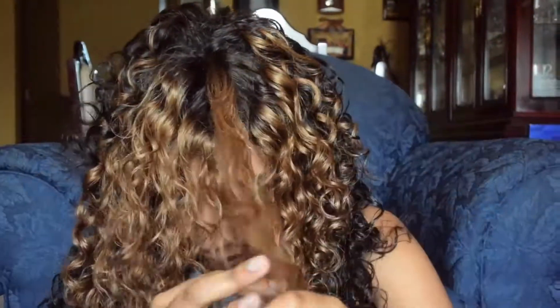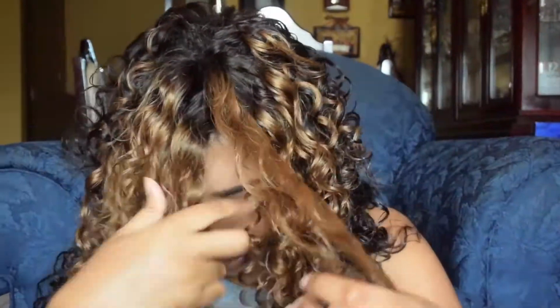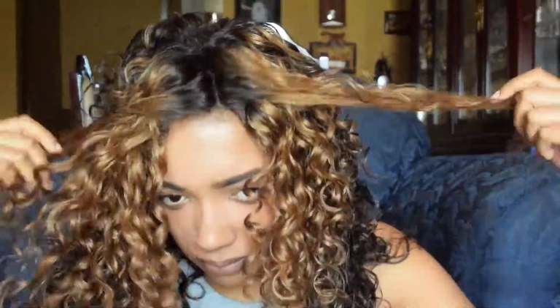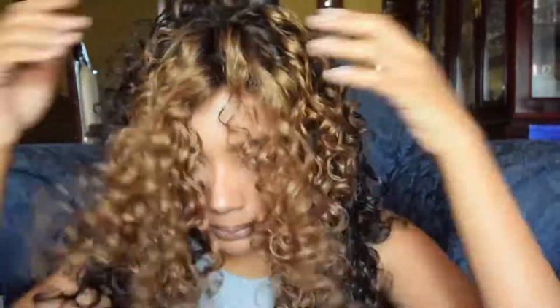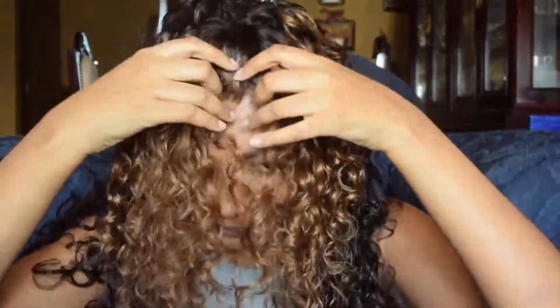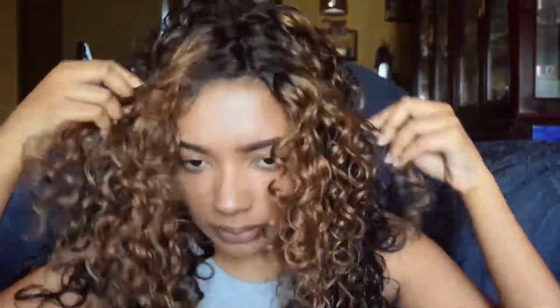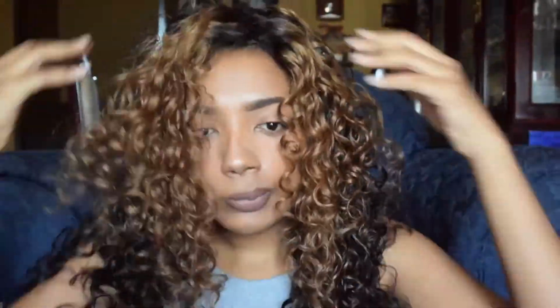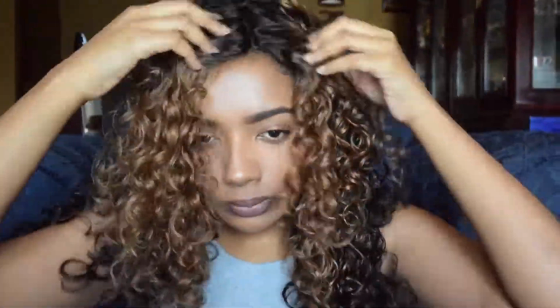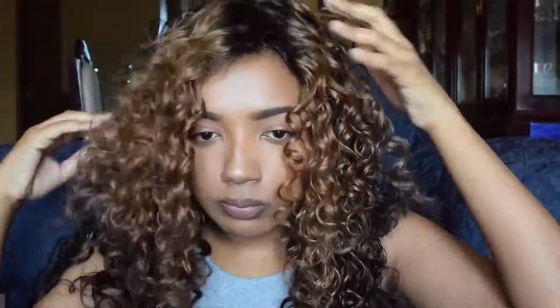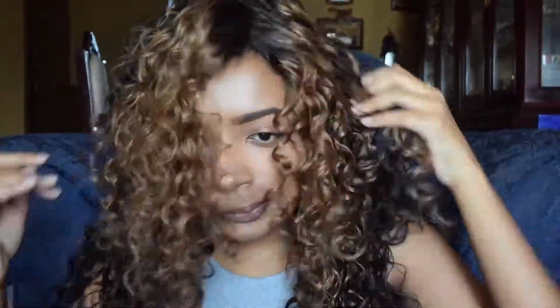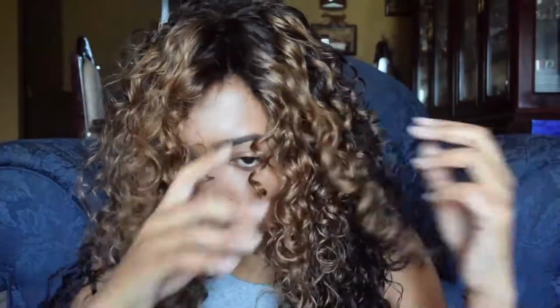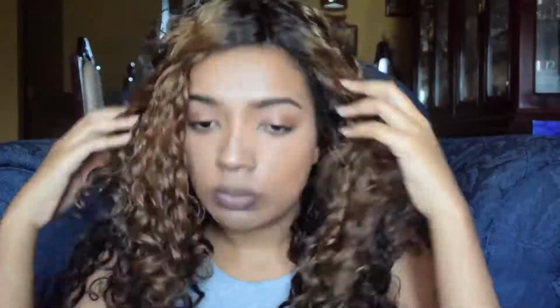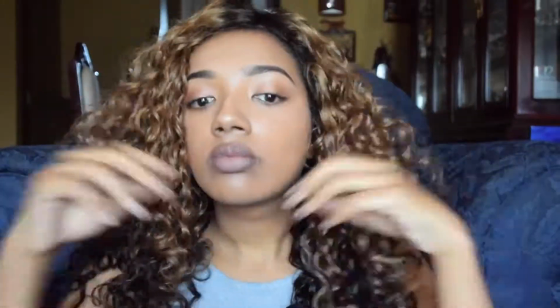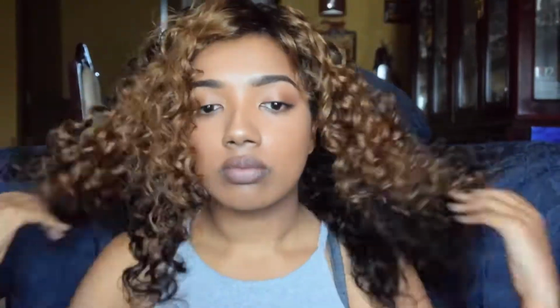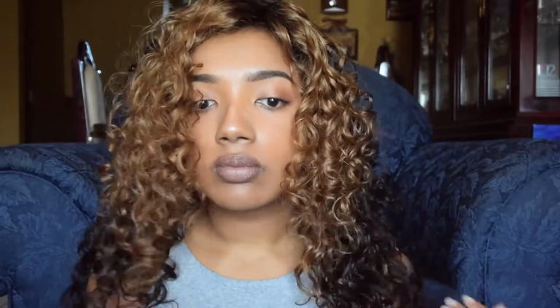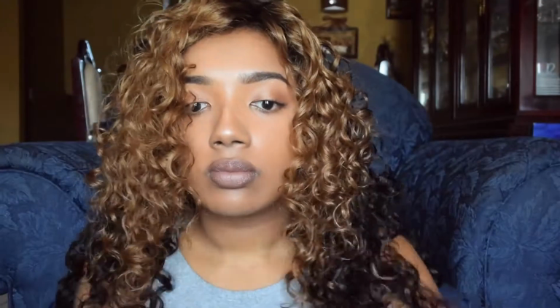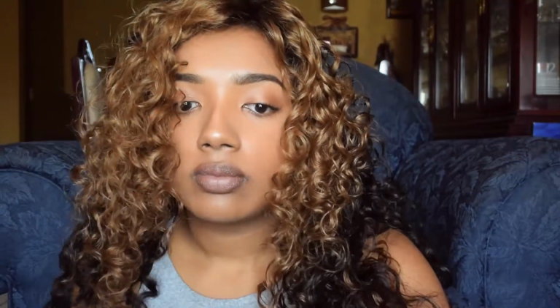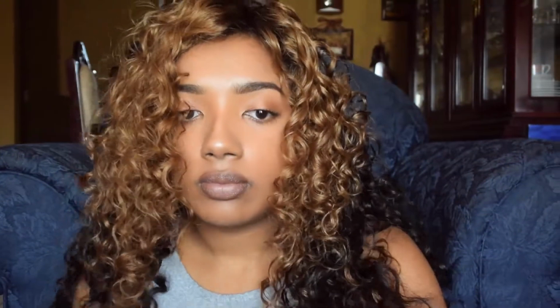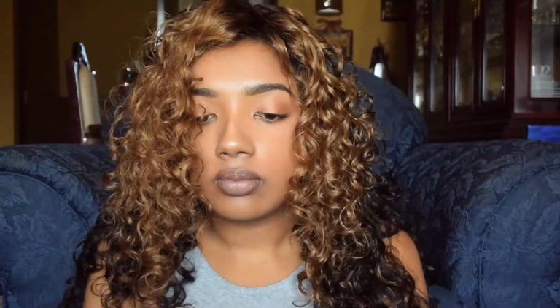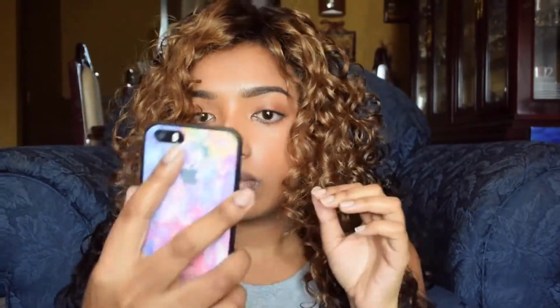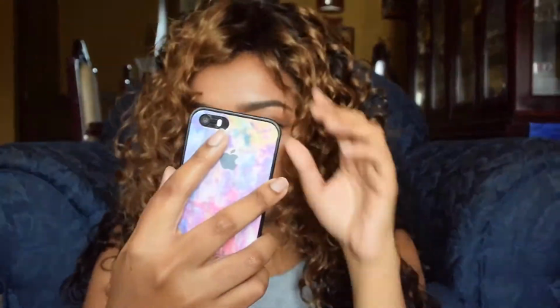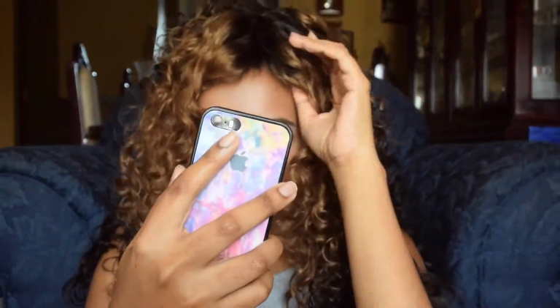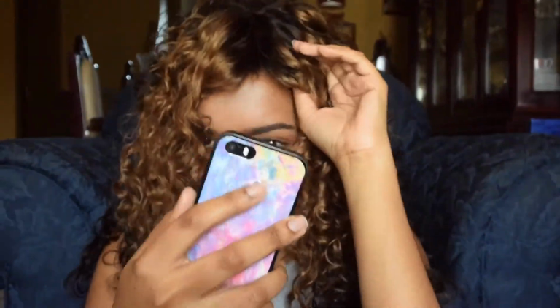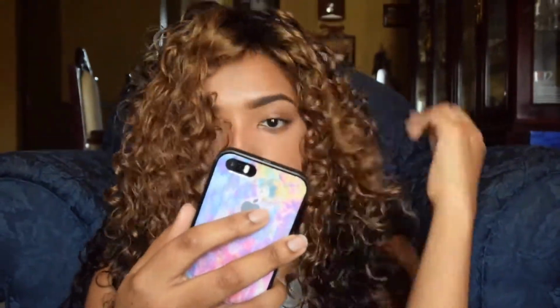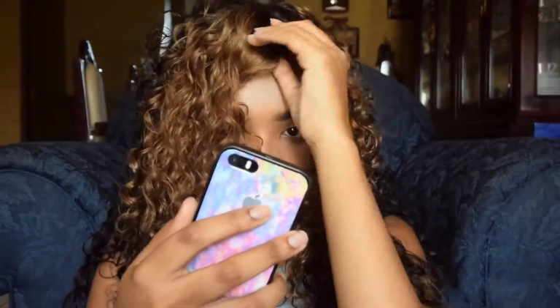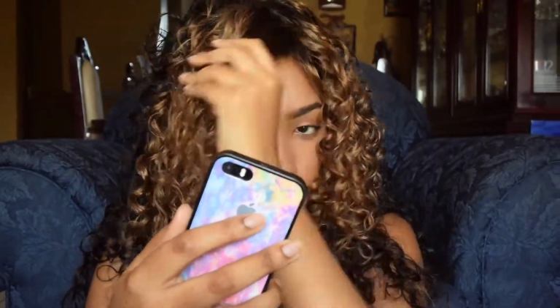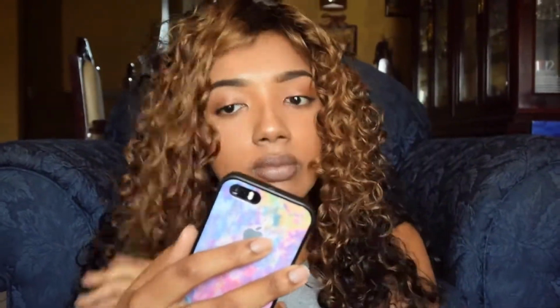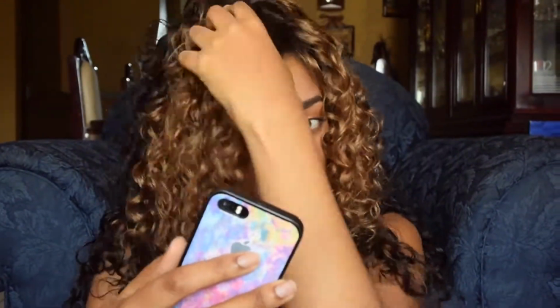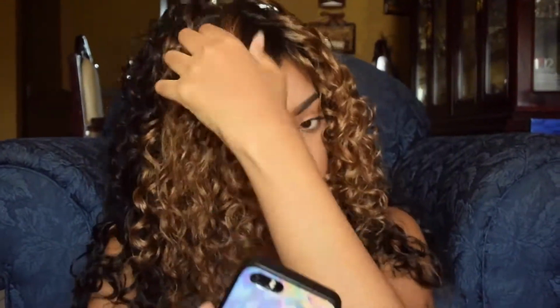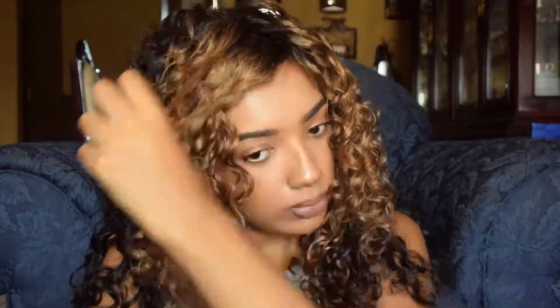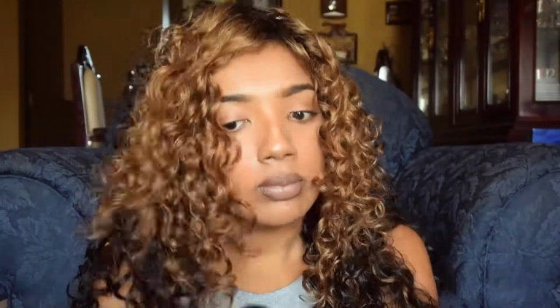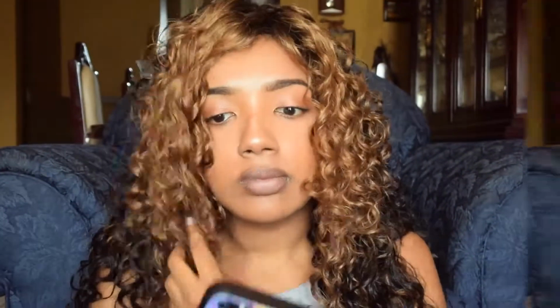I hope you guys enjoyed this video. Comment, like, and subscribe if you'd like, and I'll see you in the next one. Bye!